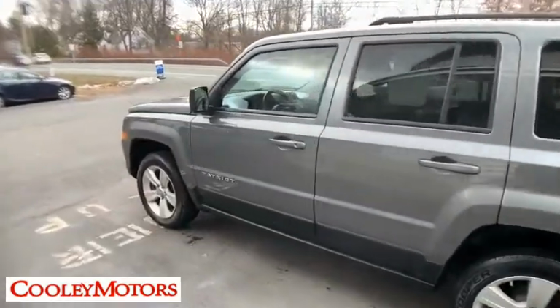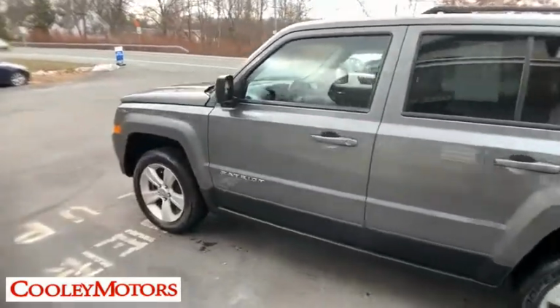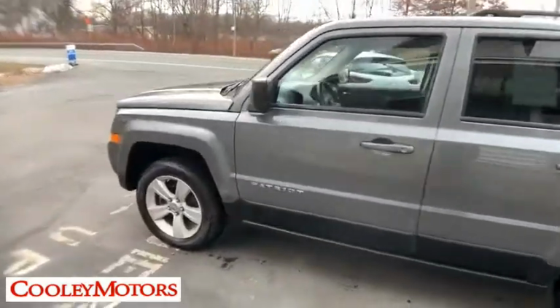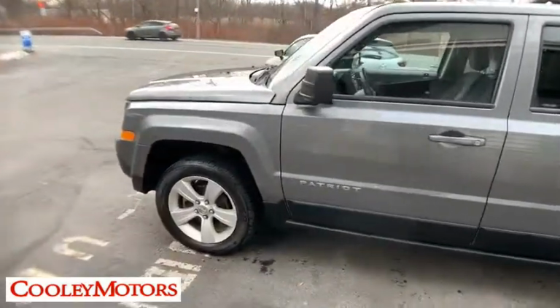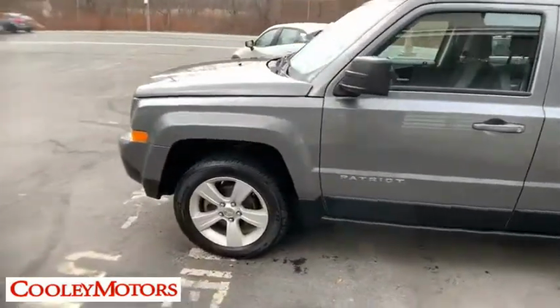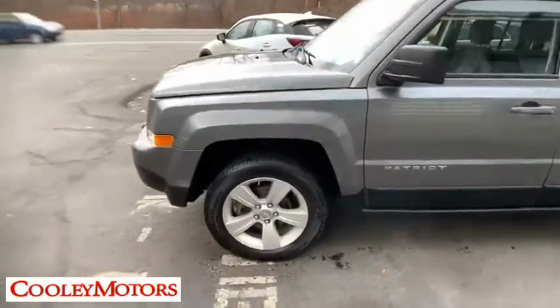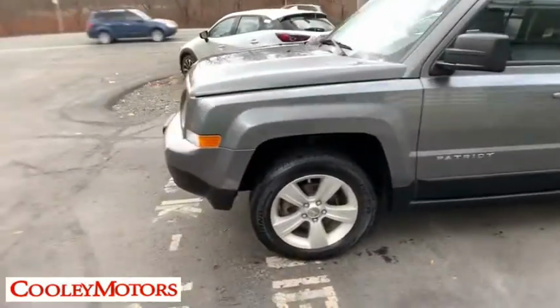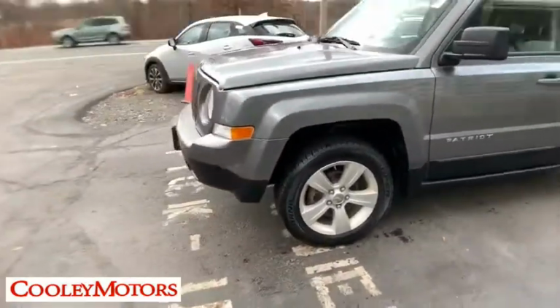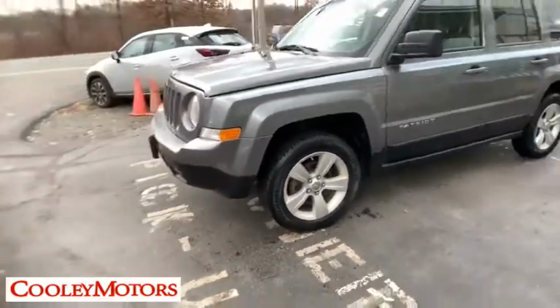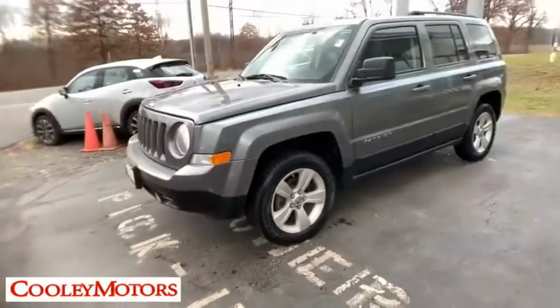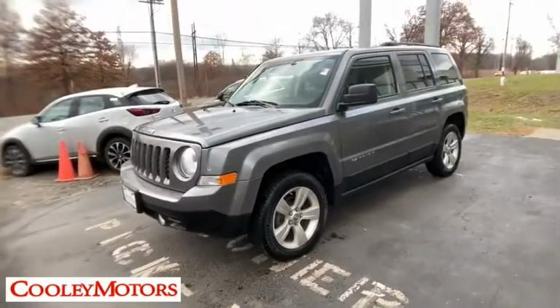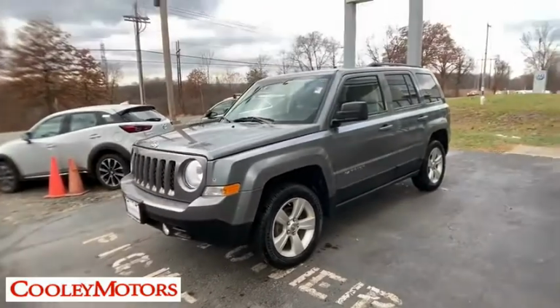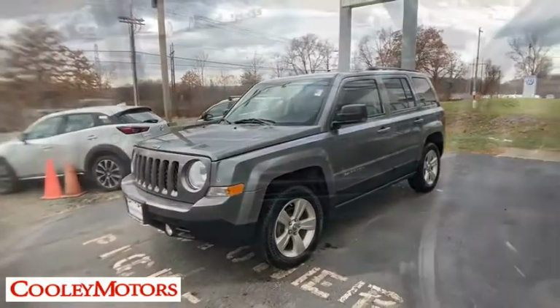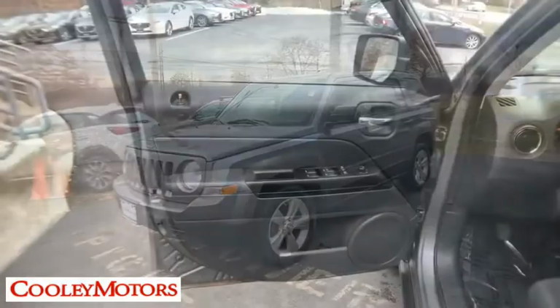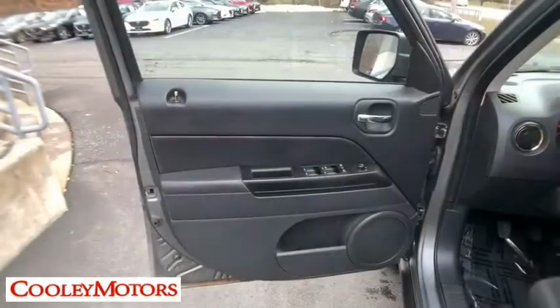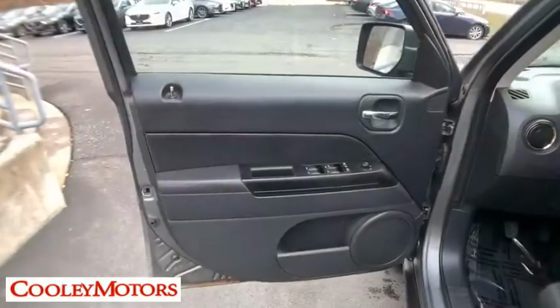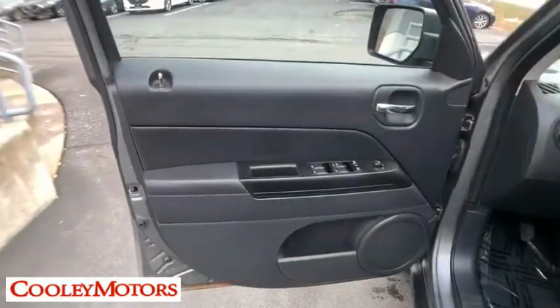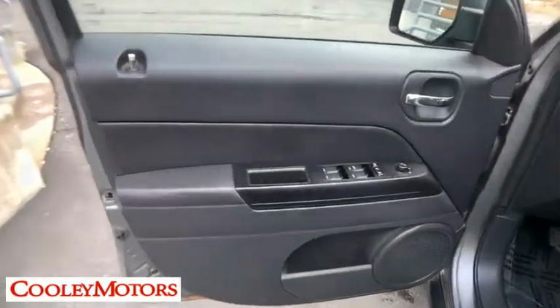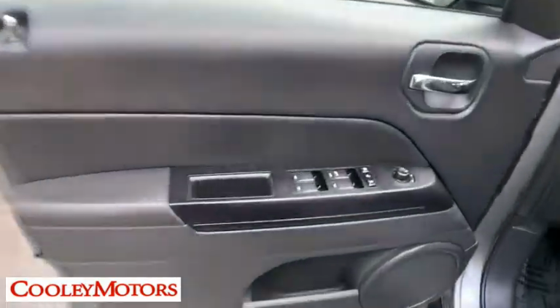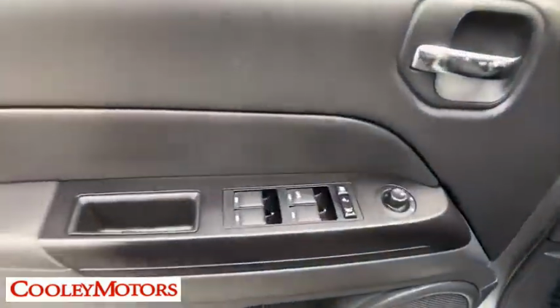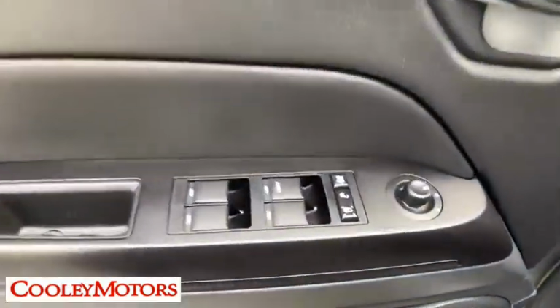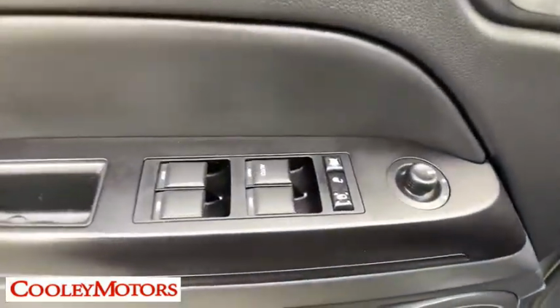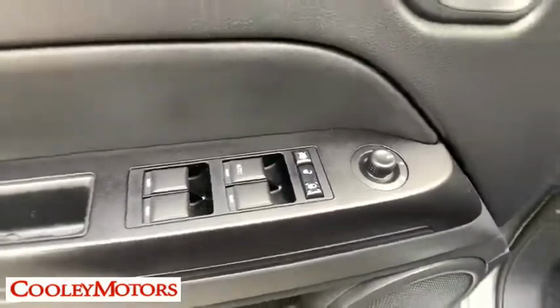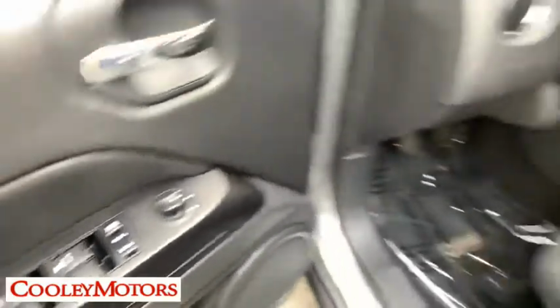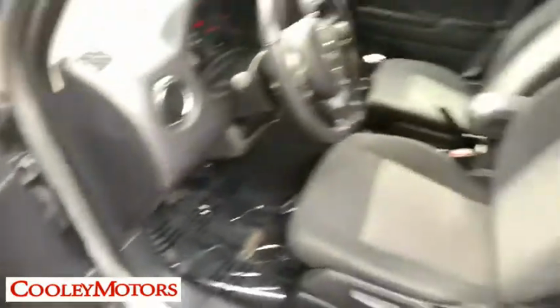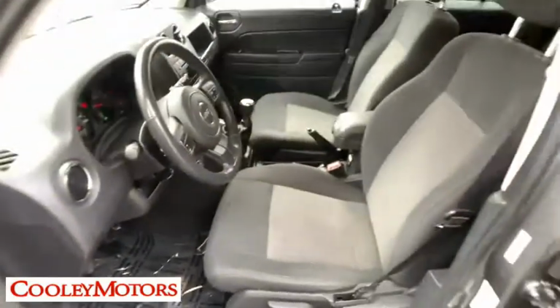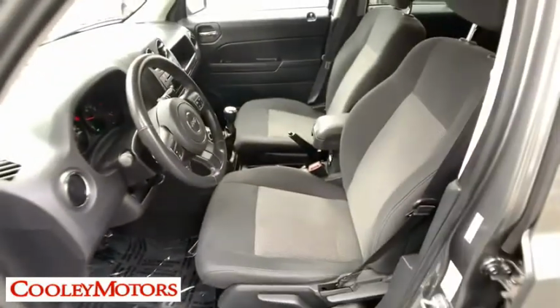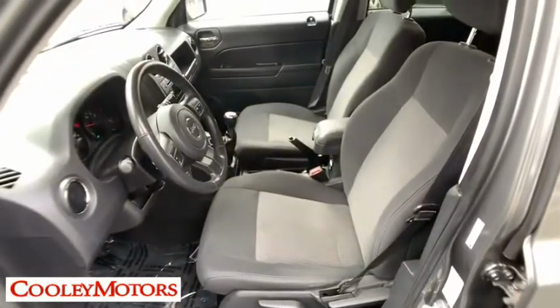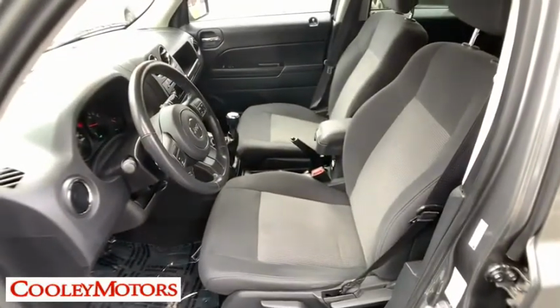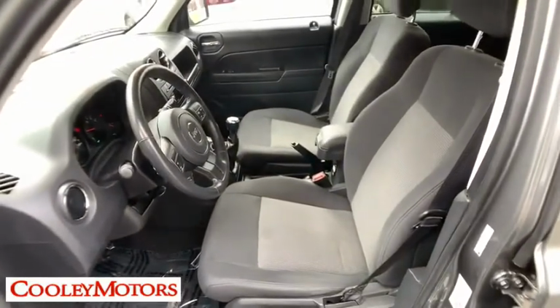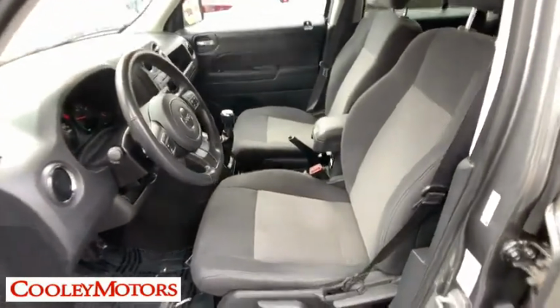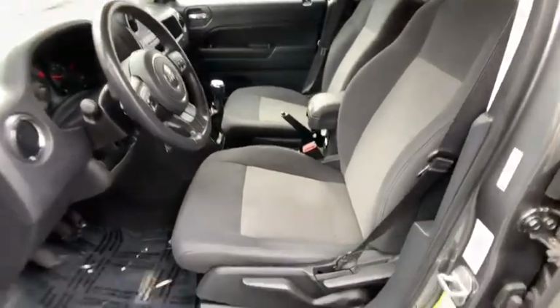Traction control, keyless entry, dual airbags, power steering, four-wheel disc brakes, universal garage door opener, center armrest, electronic stability control, power windows, fog lights, CD player.